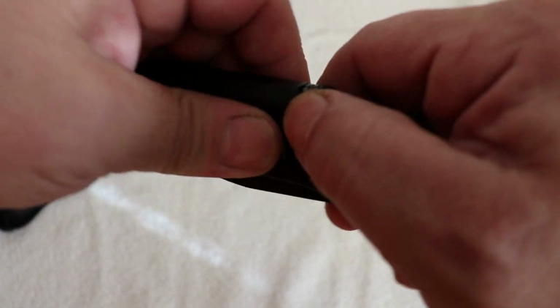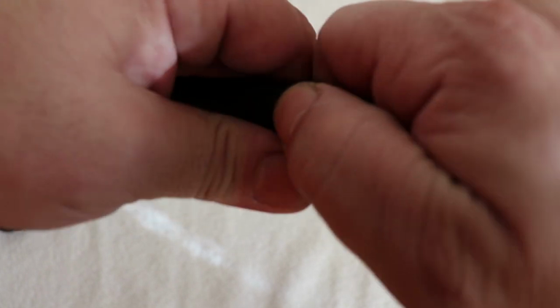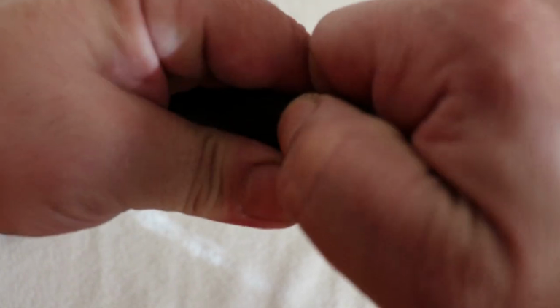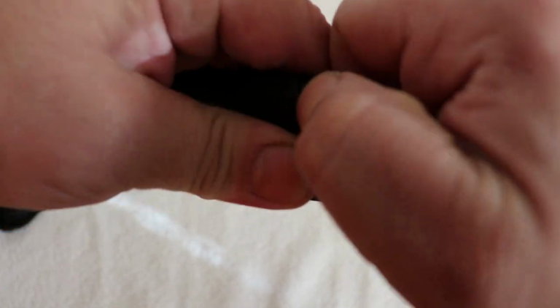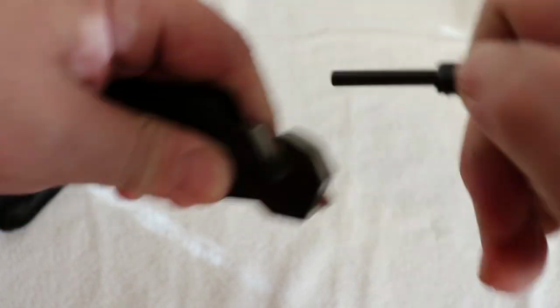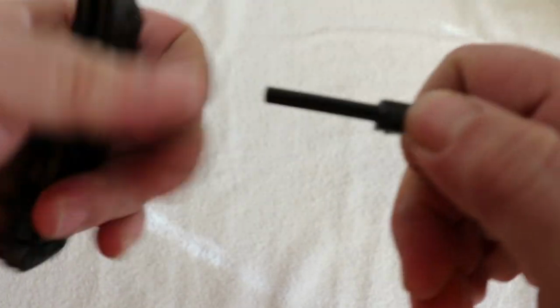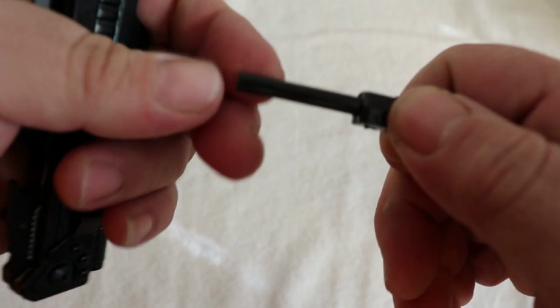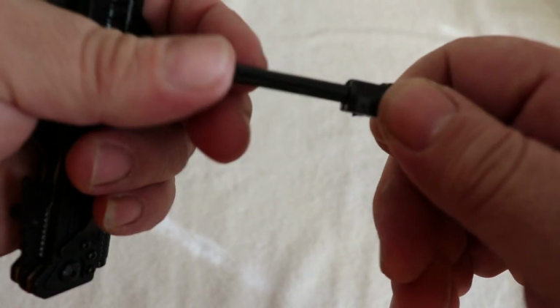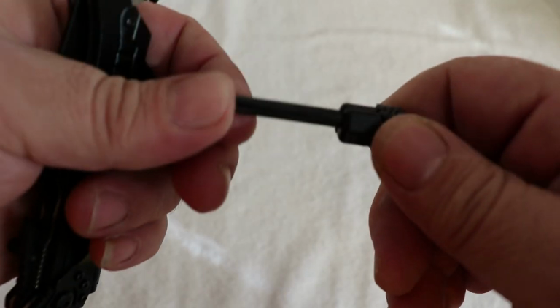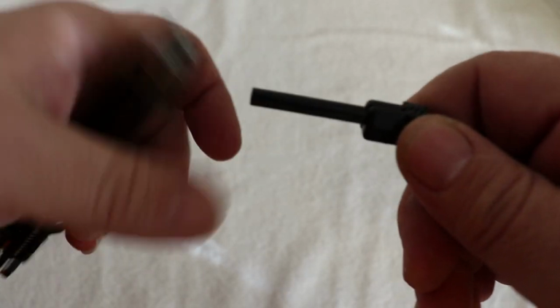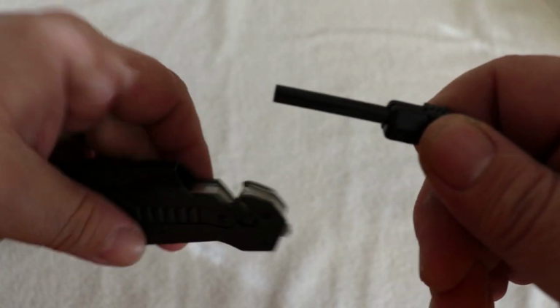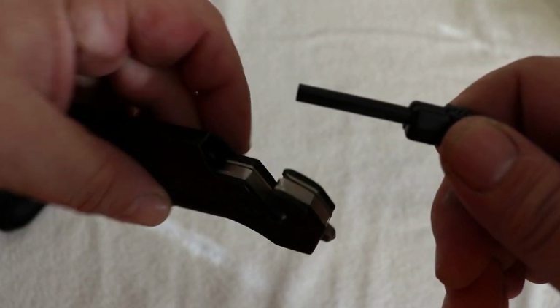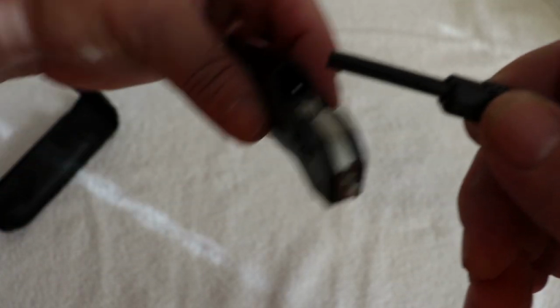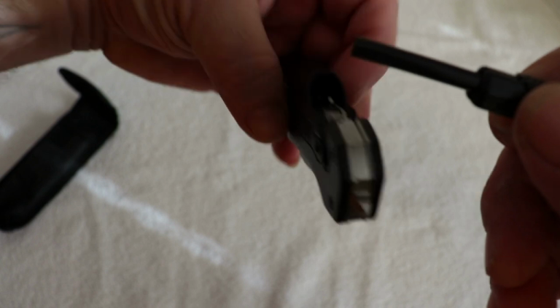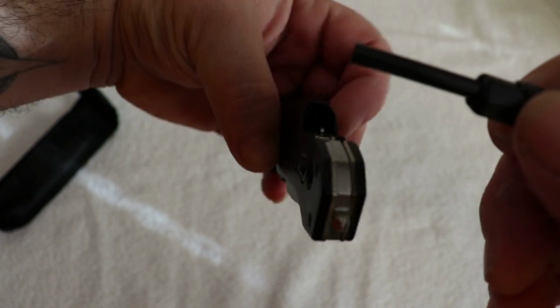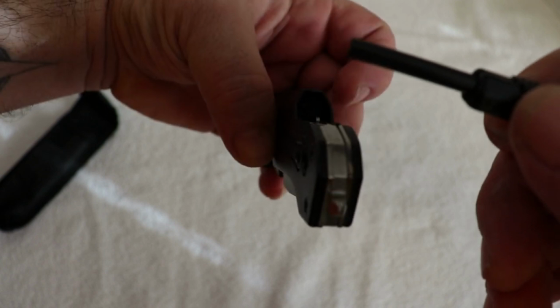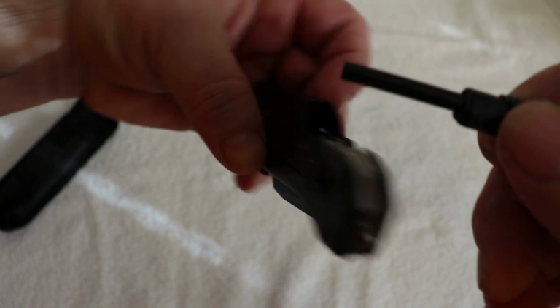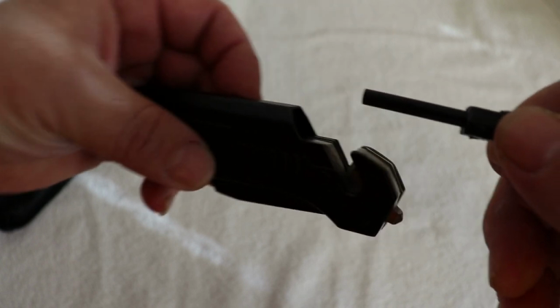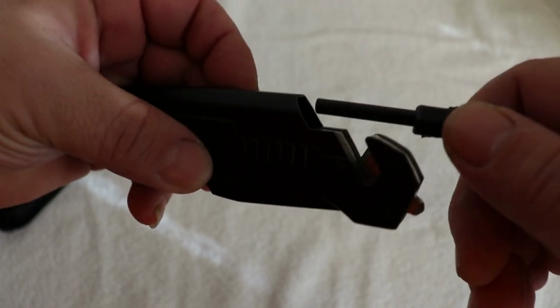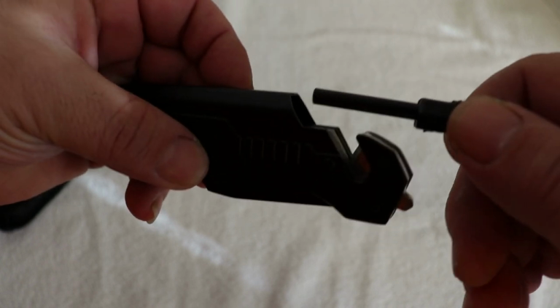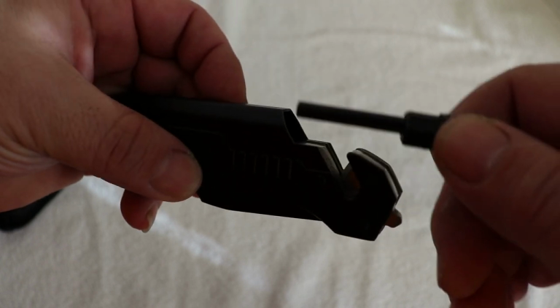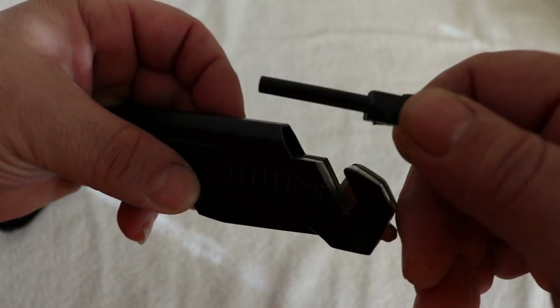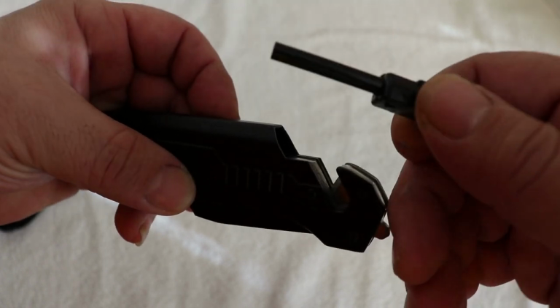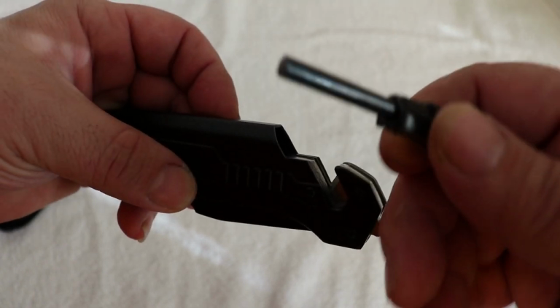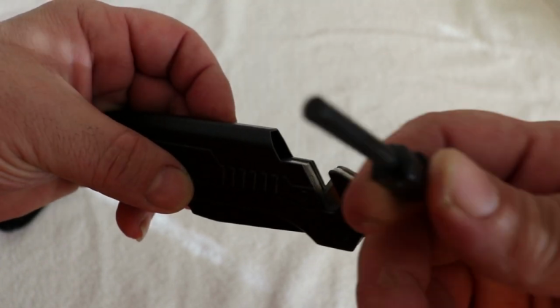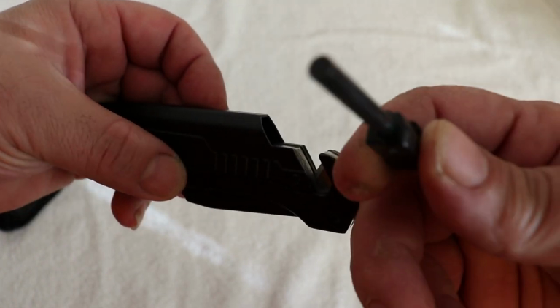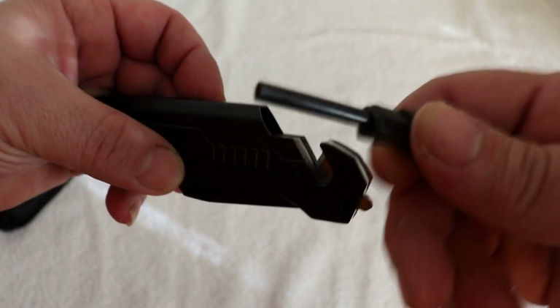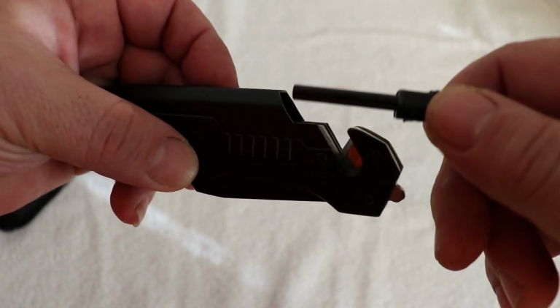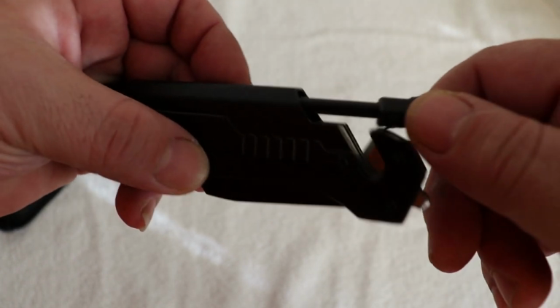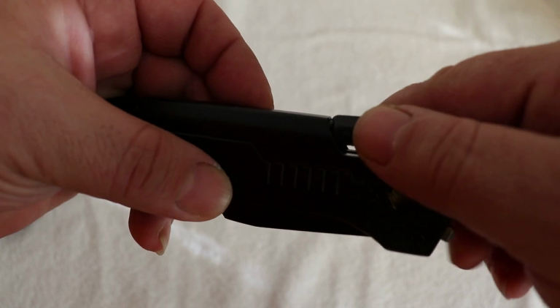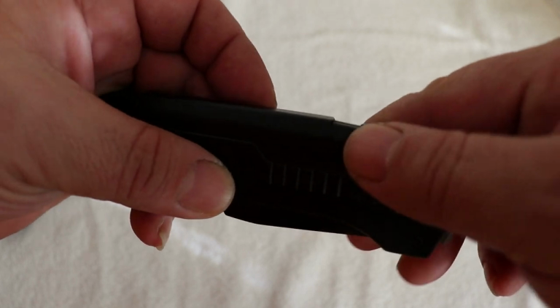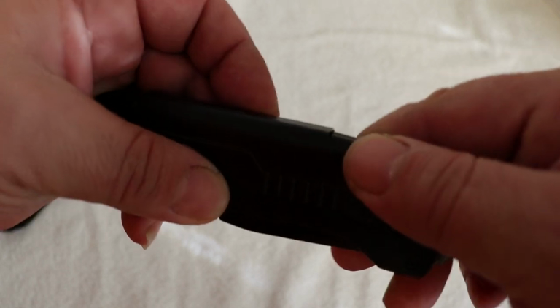On the back side of the spine, you've got a fire steel, which is pretty cool — I really like that a lot. It's a cool little fire steel; you can get a couple of good strikes off of that.